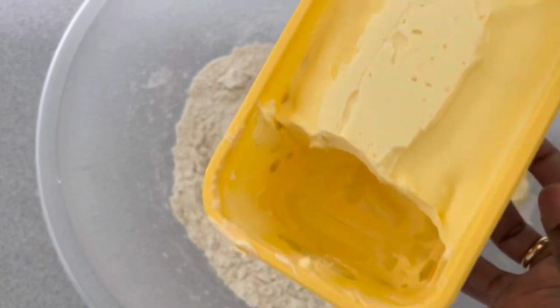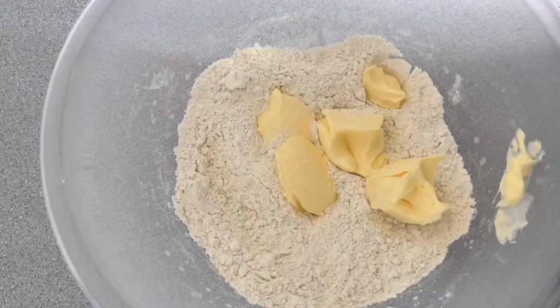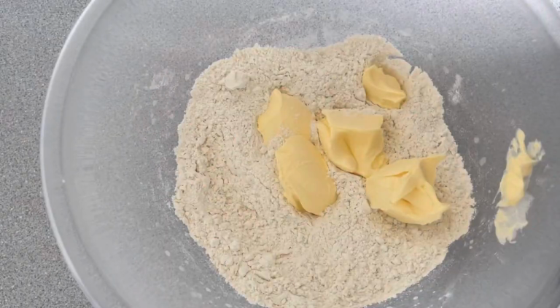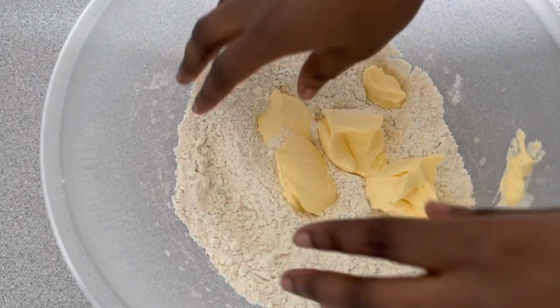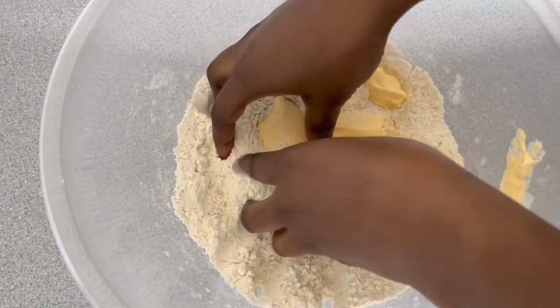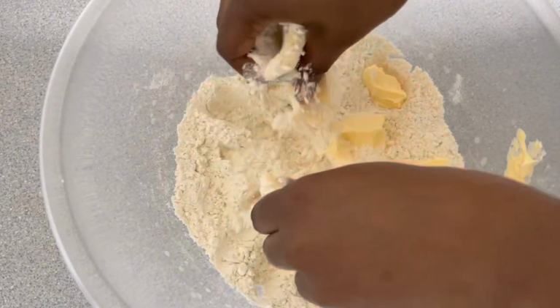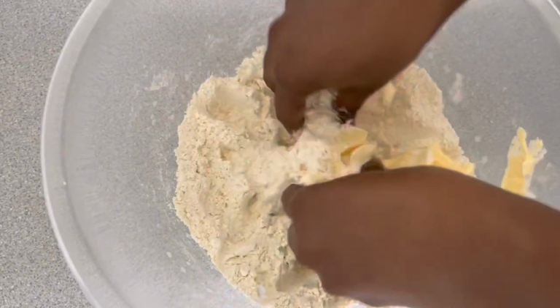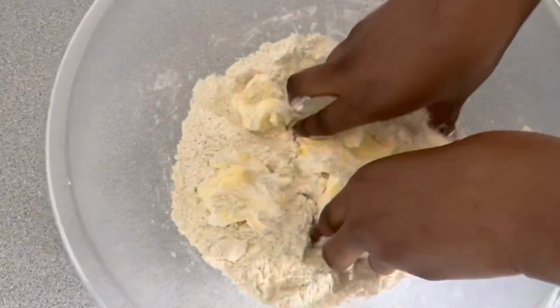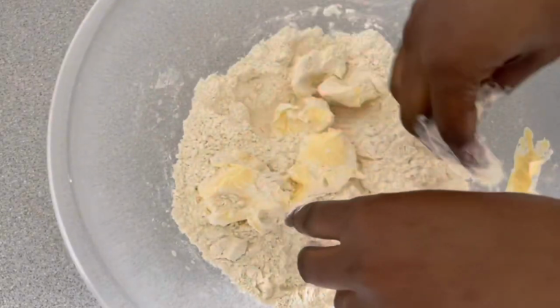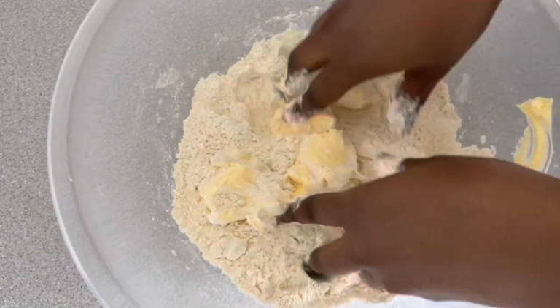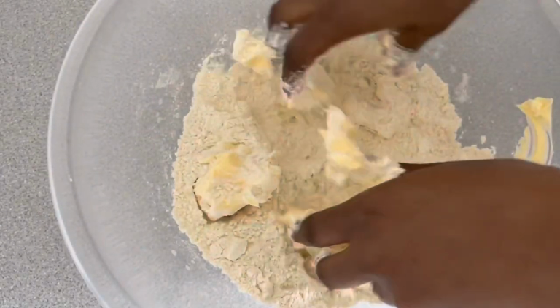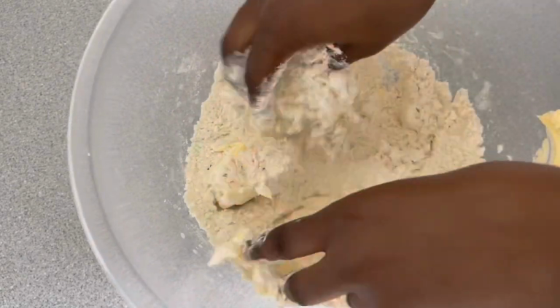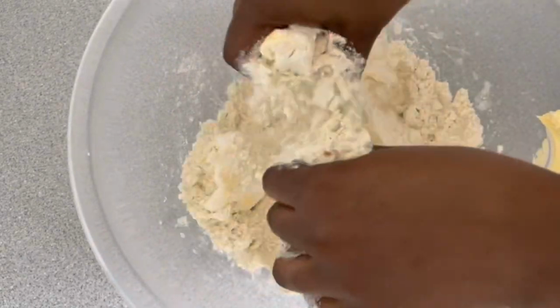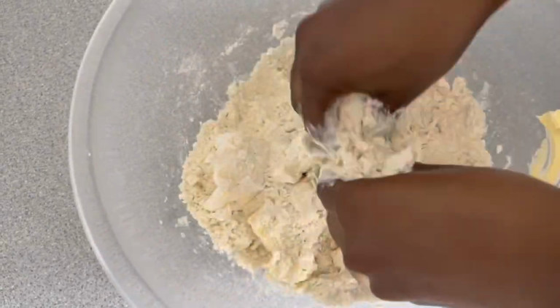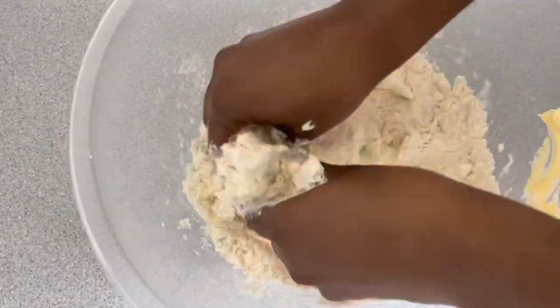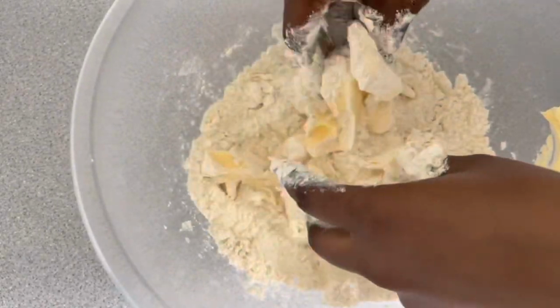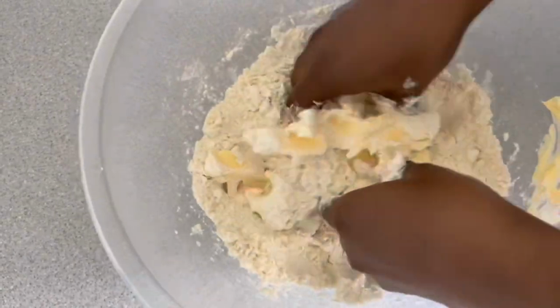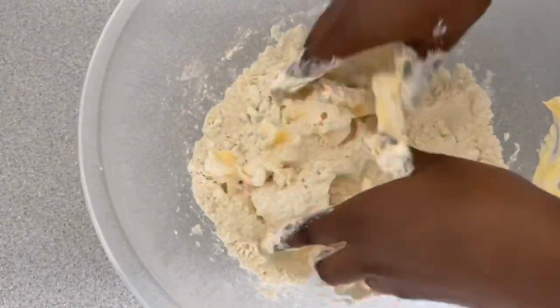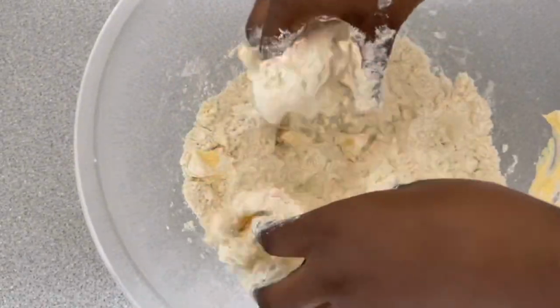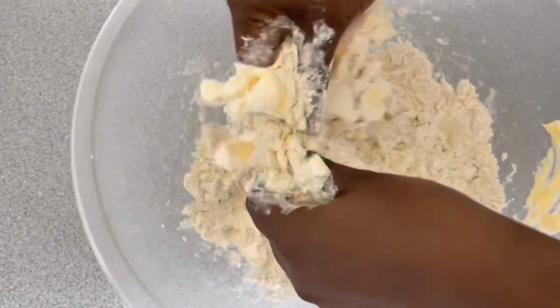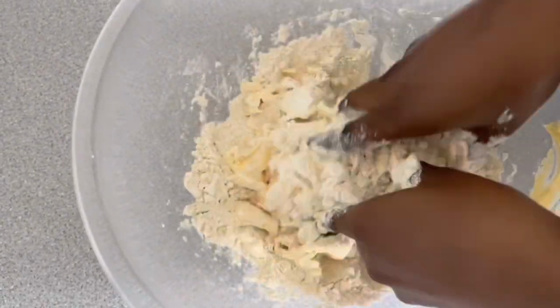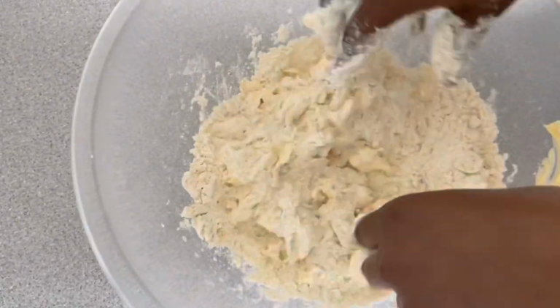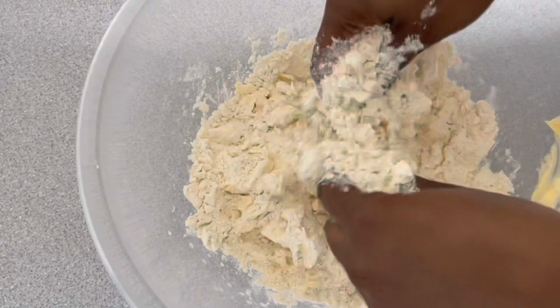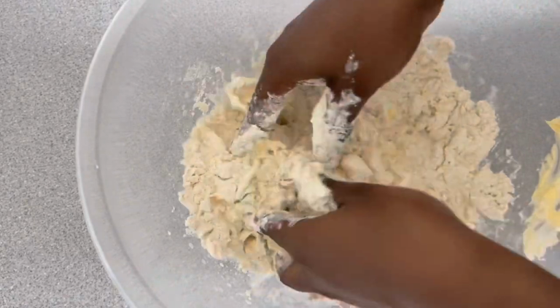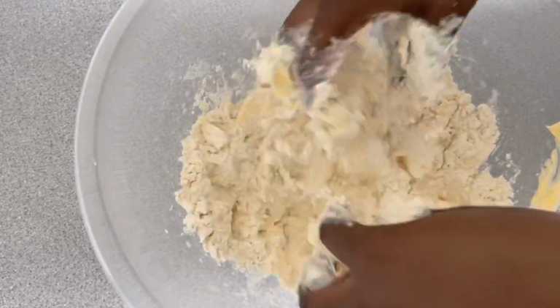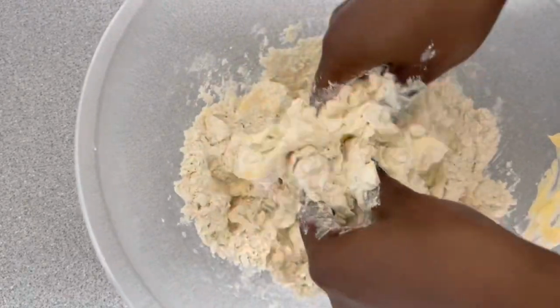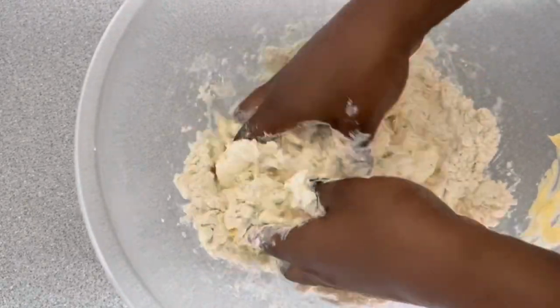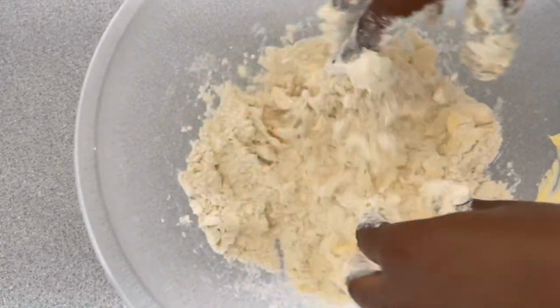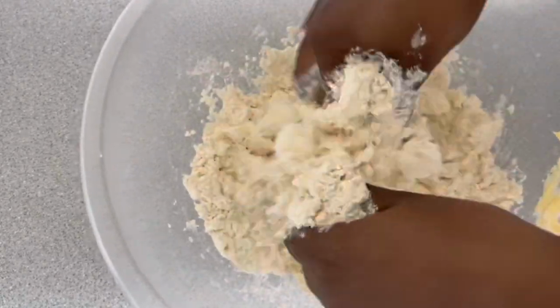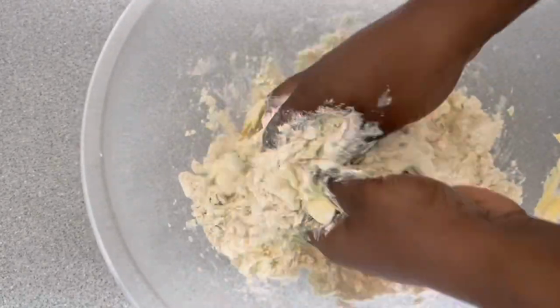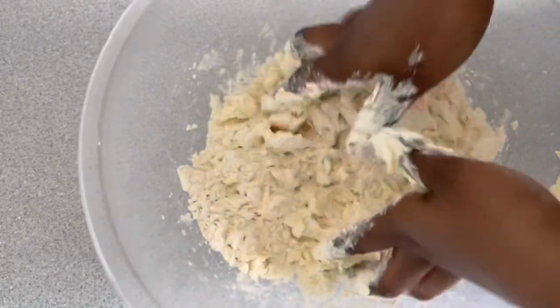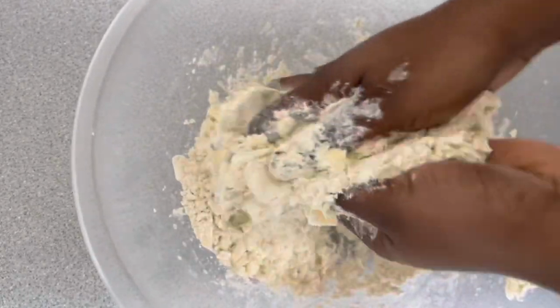I'm going to gently rub the margarine in. Just to let you know that you can use this same recipe for your meat pies — it's very similar to a pie crust.